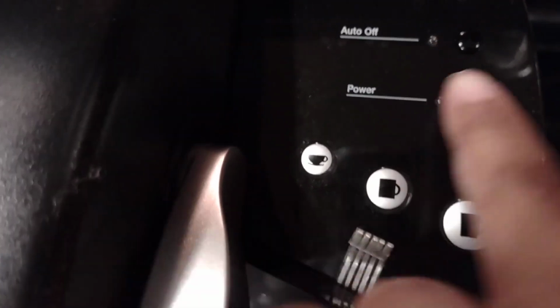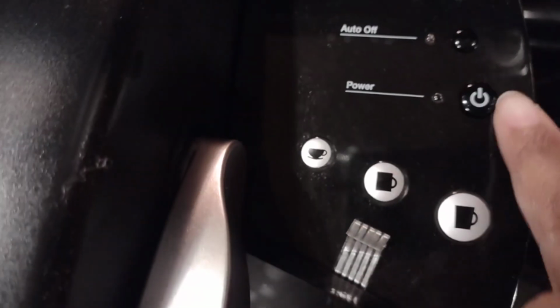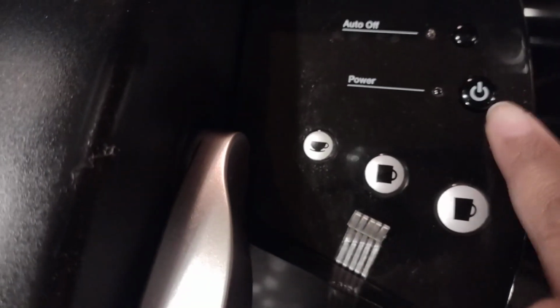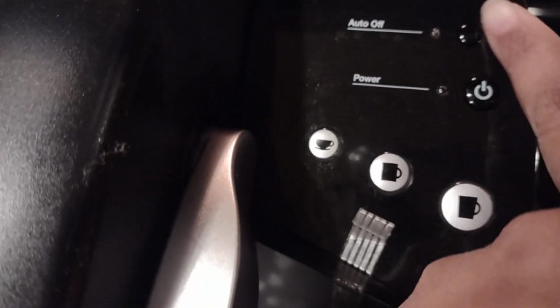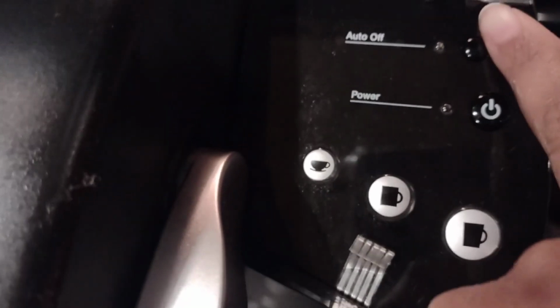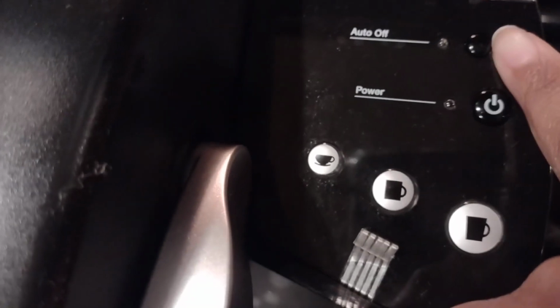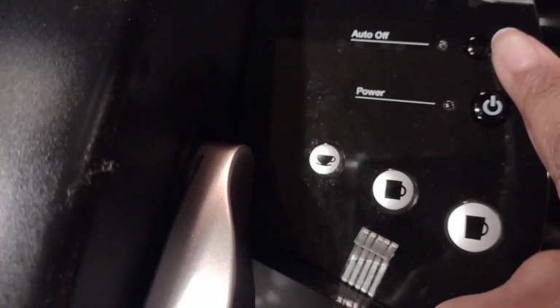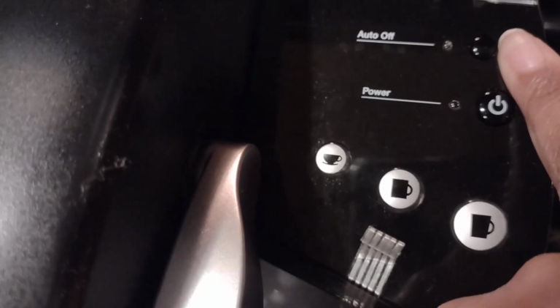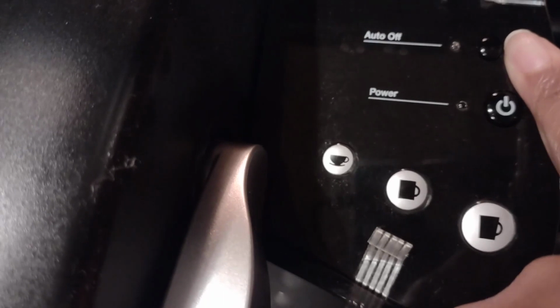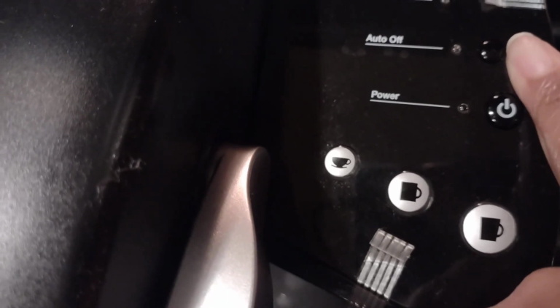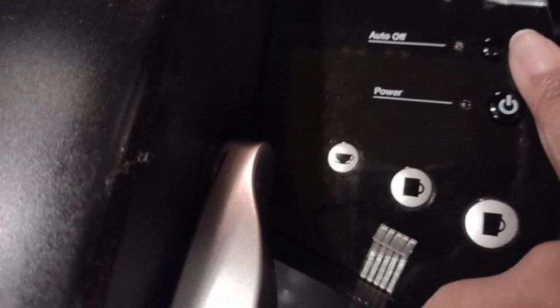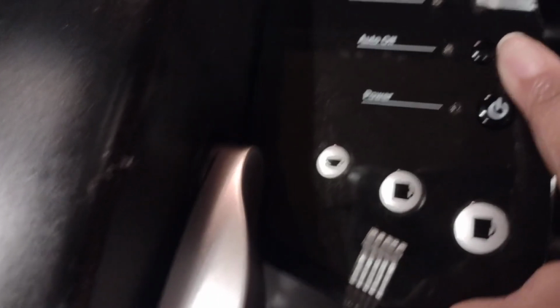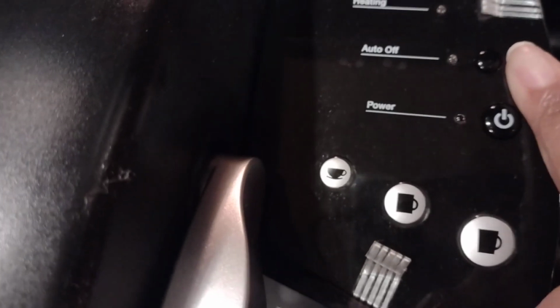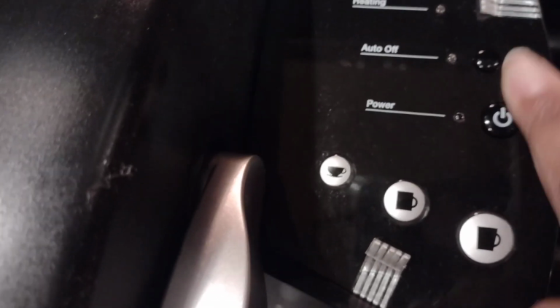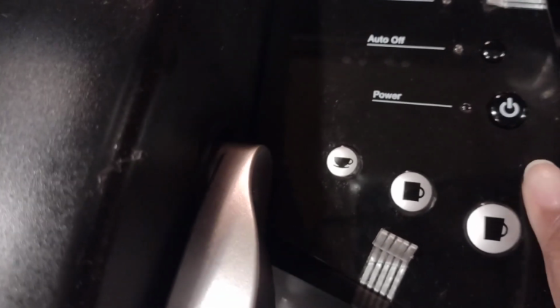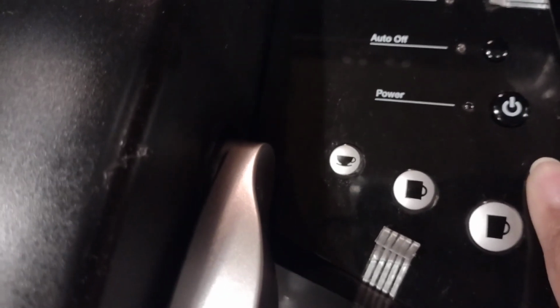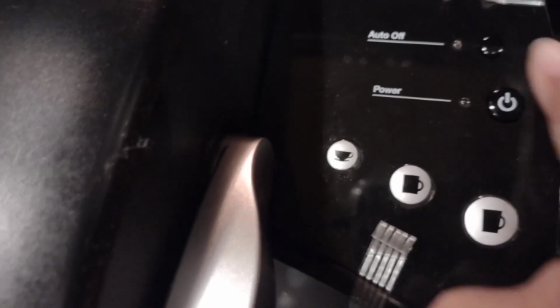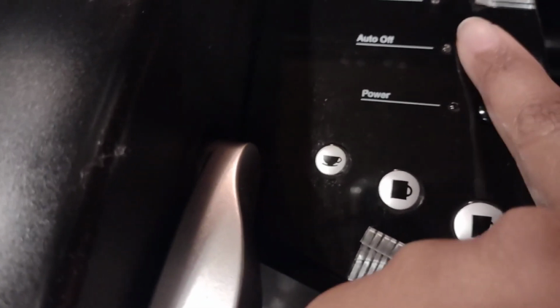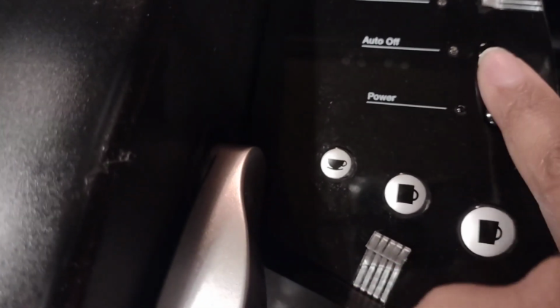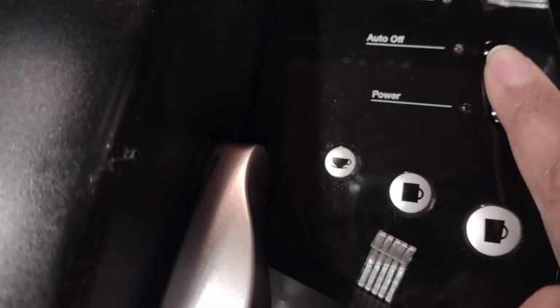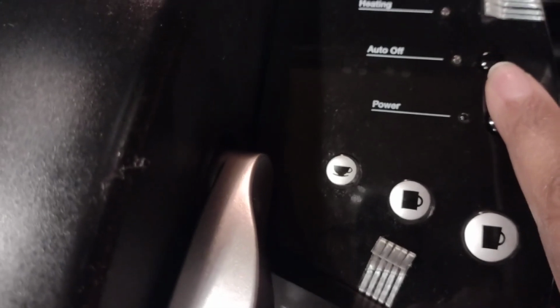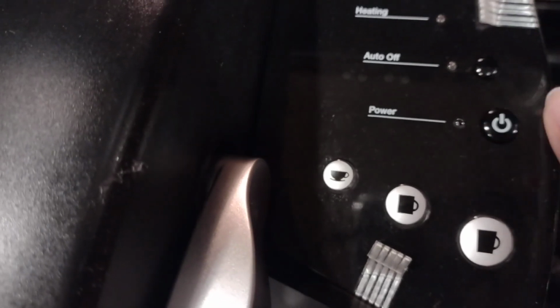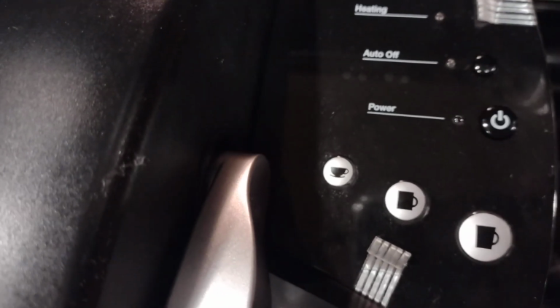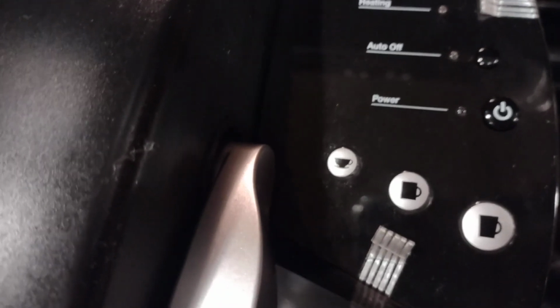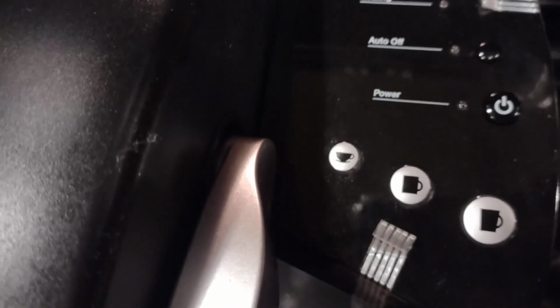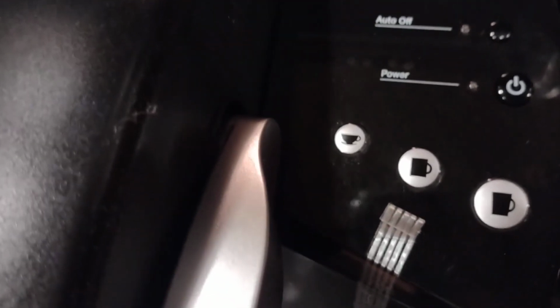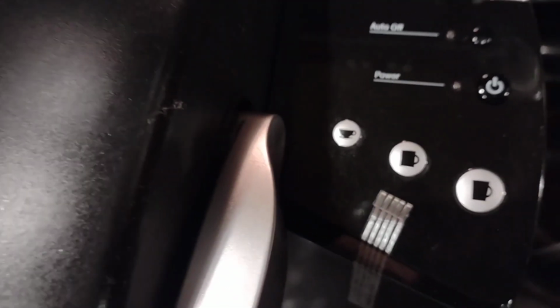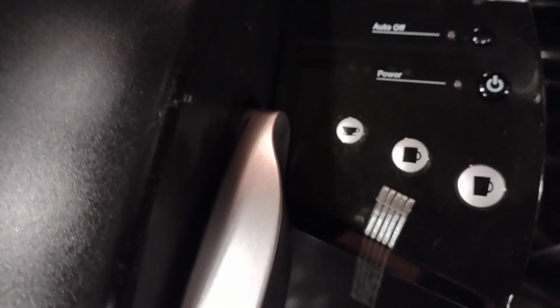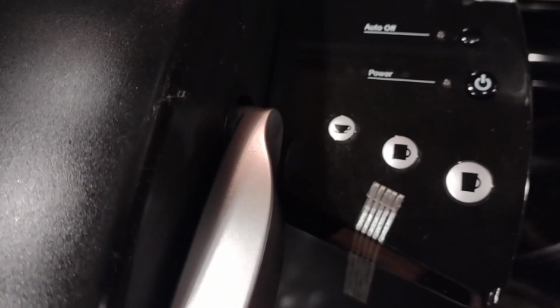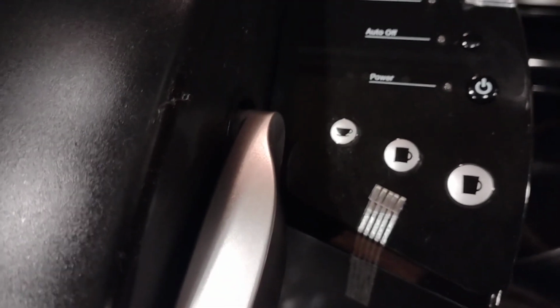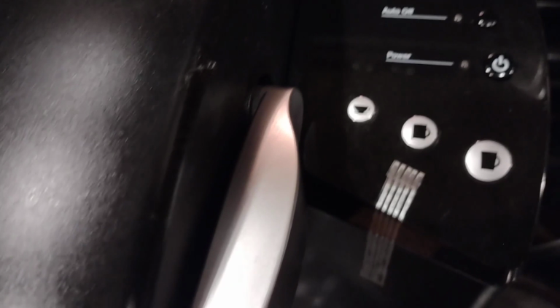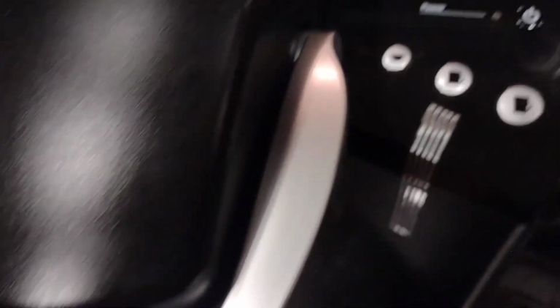The power button is here, and it also has an auto-off feature which is programmed. So you can either power it off manually, or press this button once you're done and it'll automatically cool down and shut off on its own.